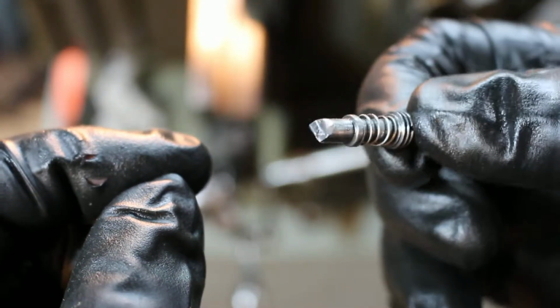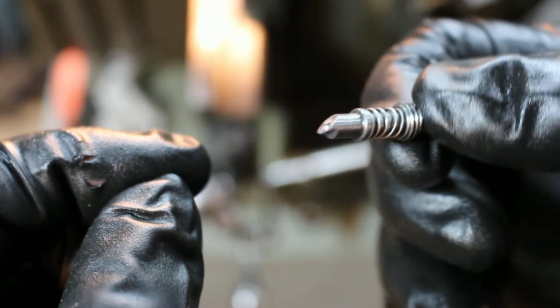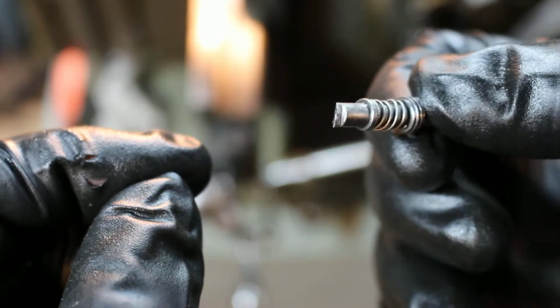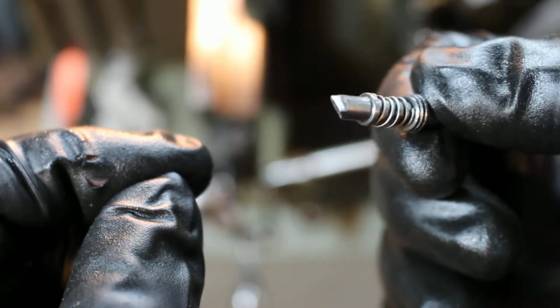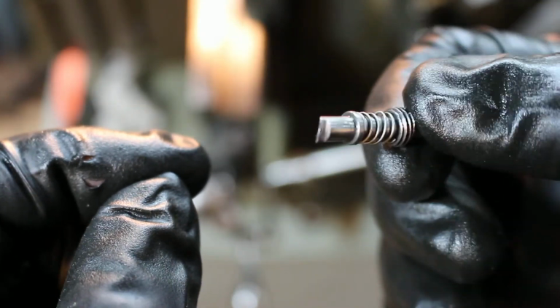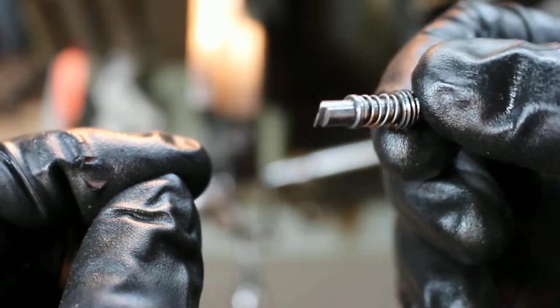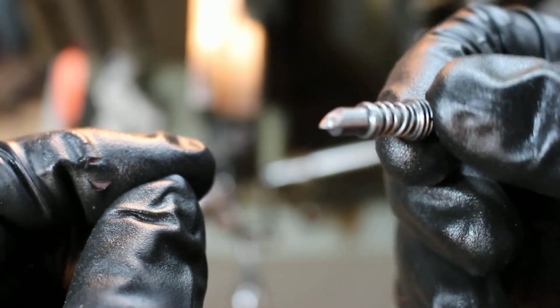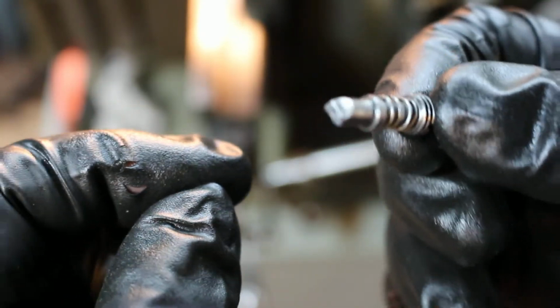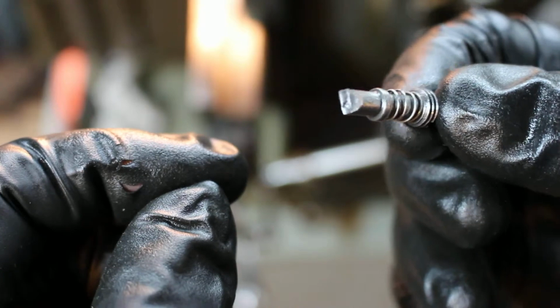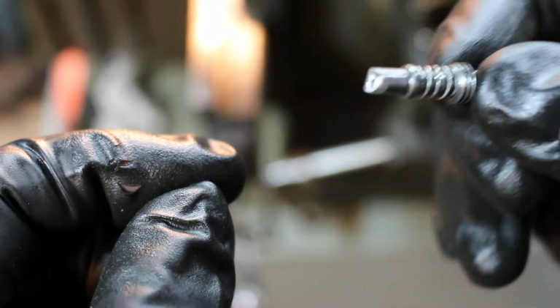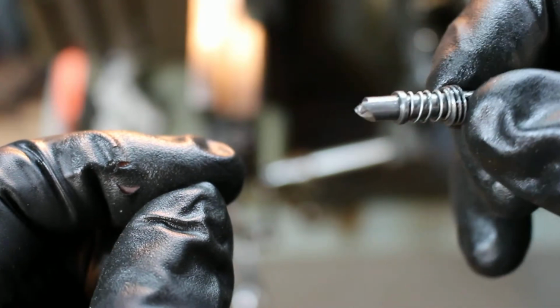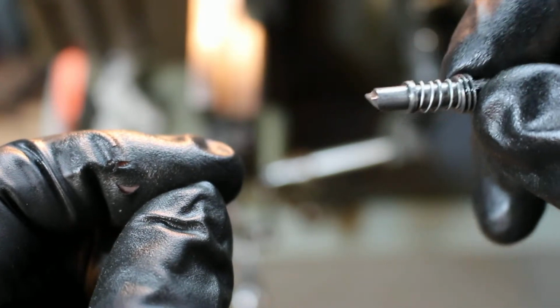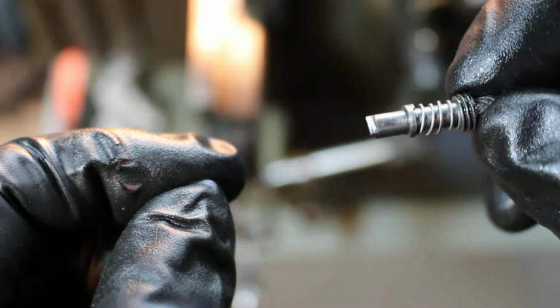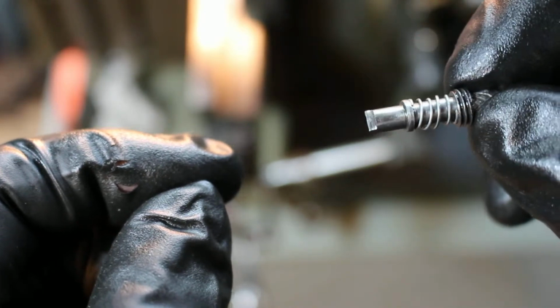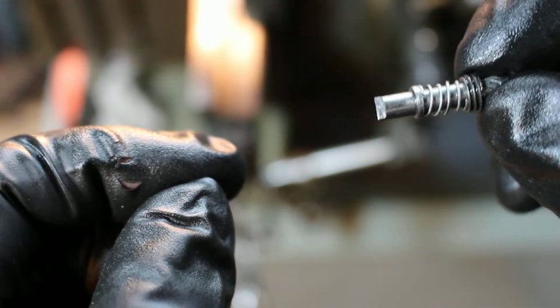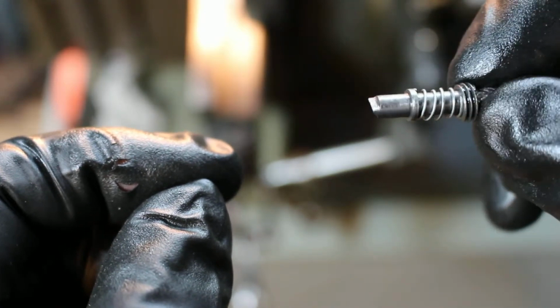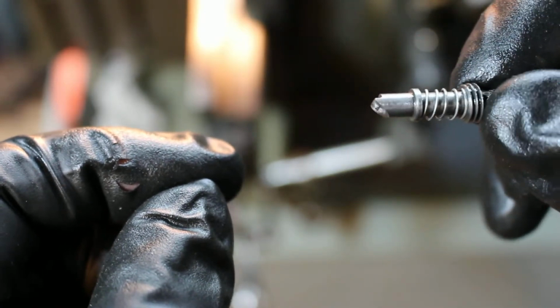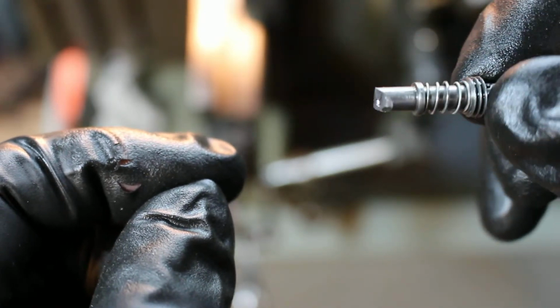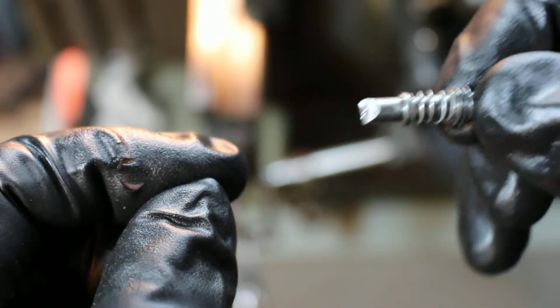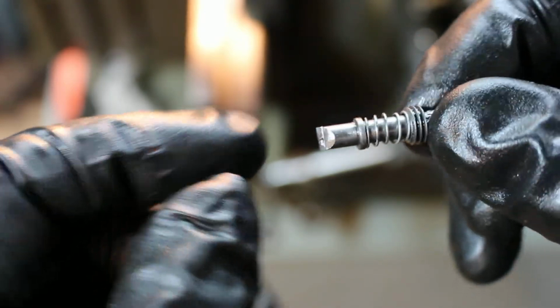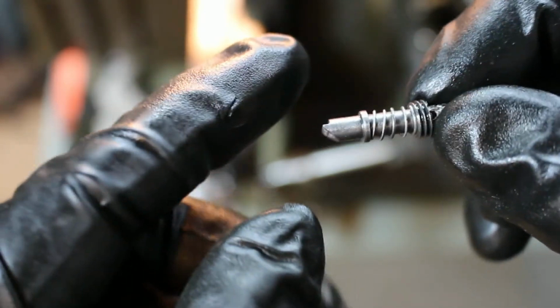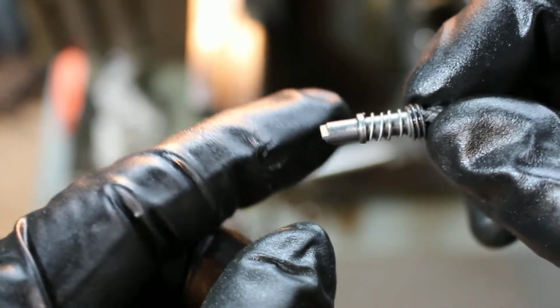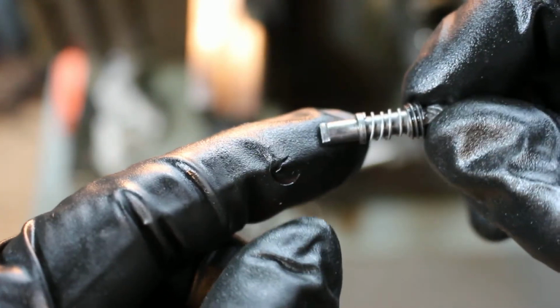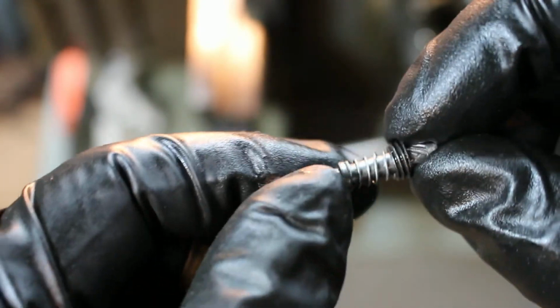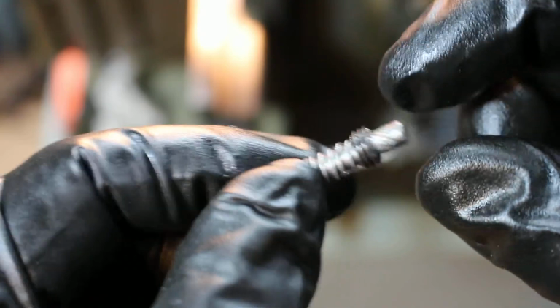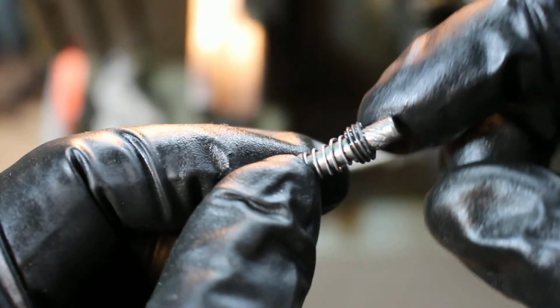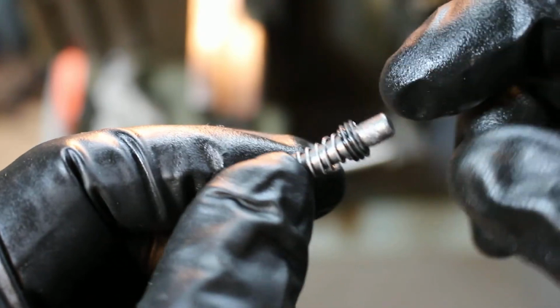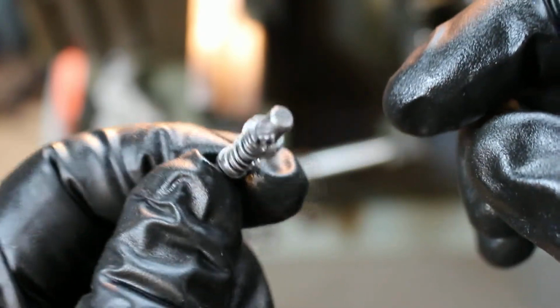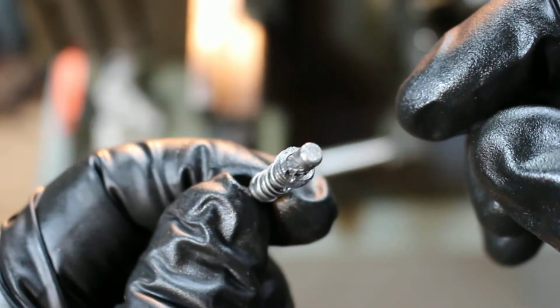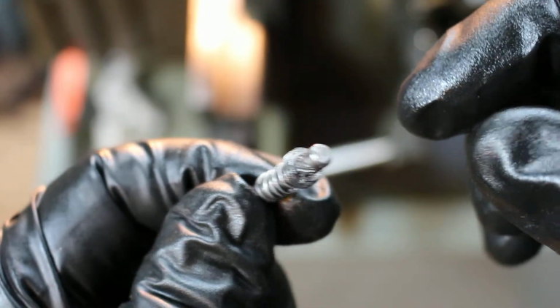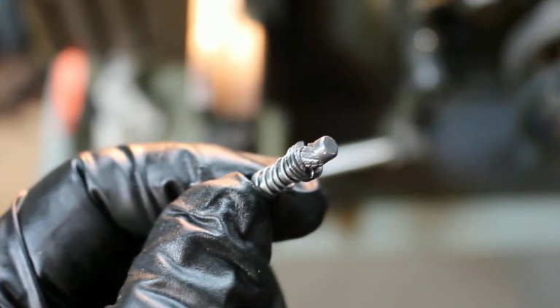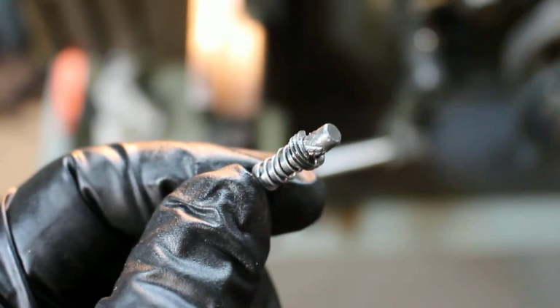If you guys are having issues with your feeding, that's what it is — hopefully. That's how you take that guy out and adjust it. So there you go.